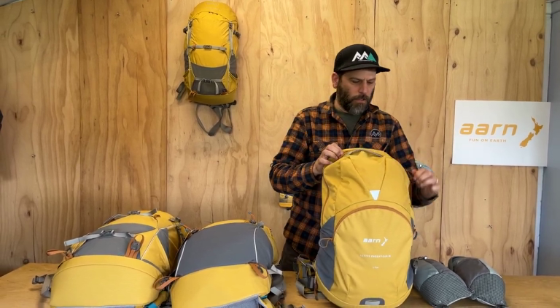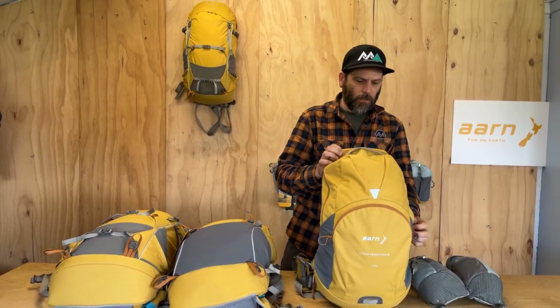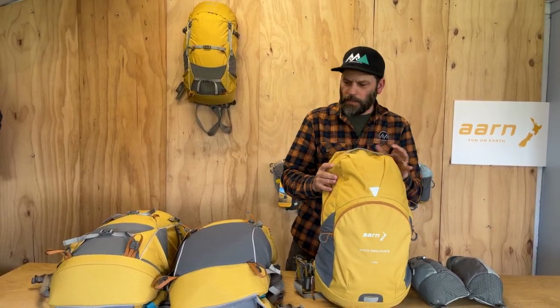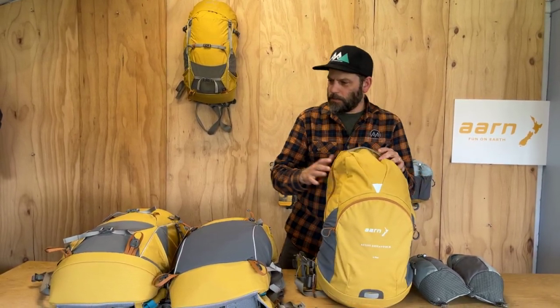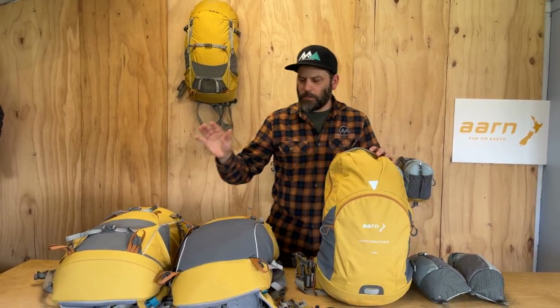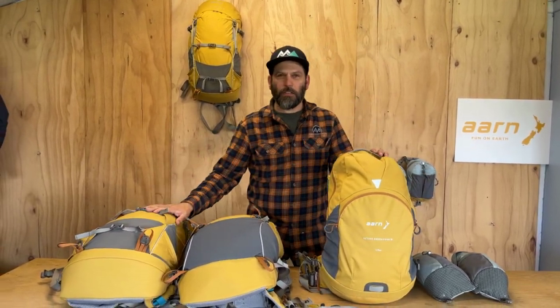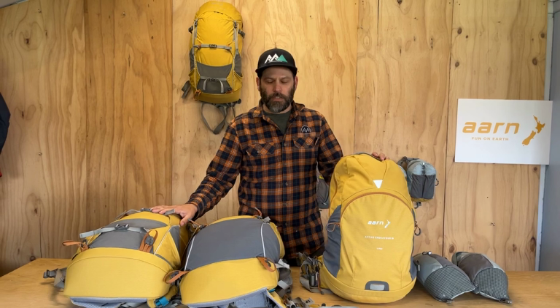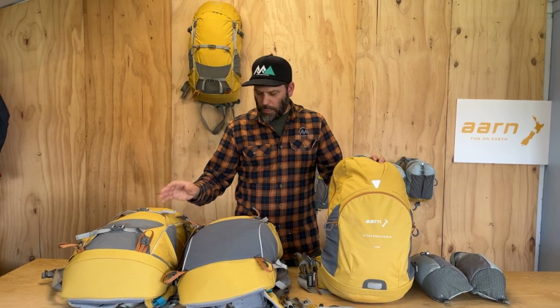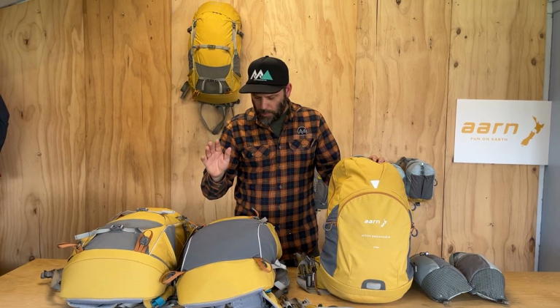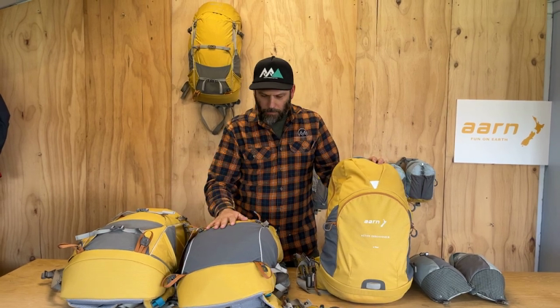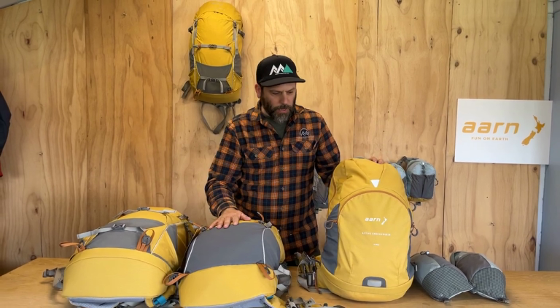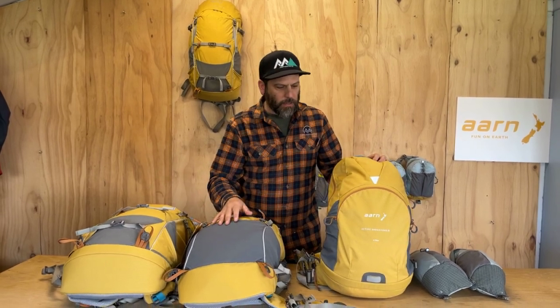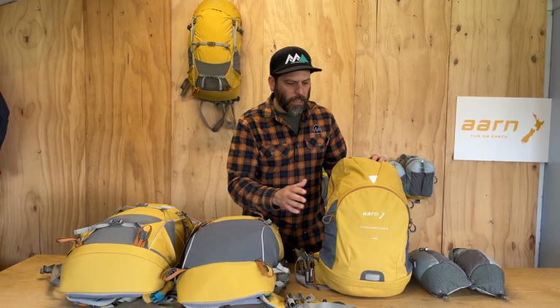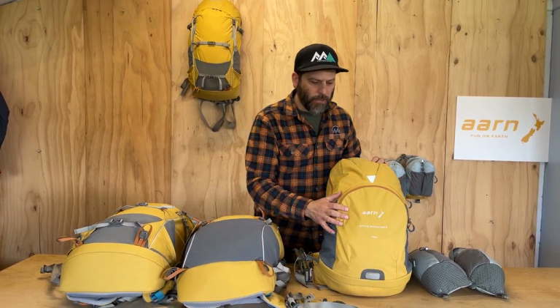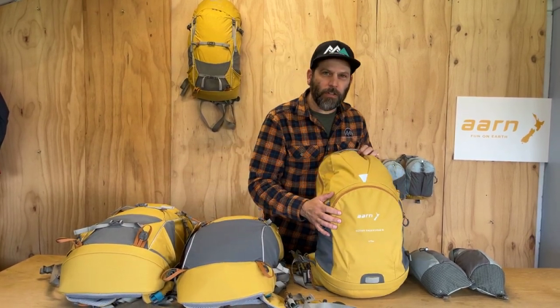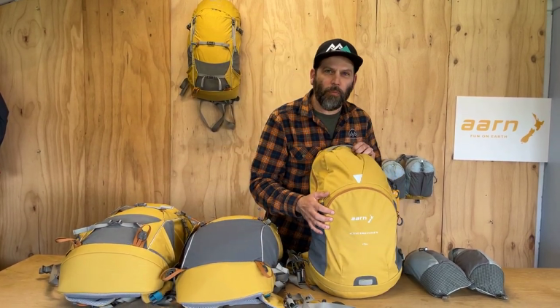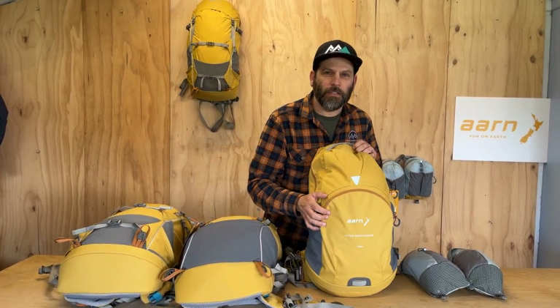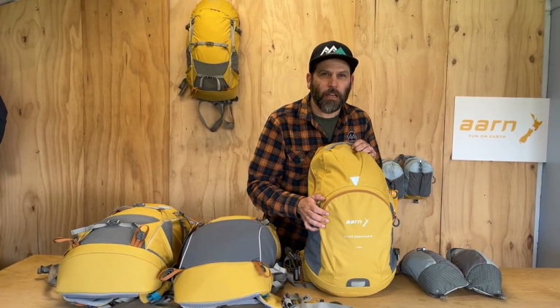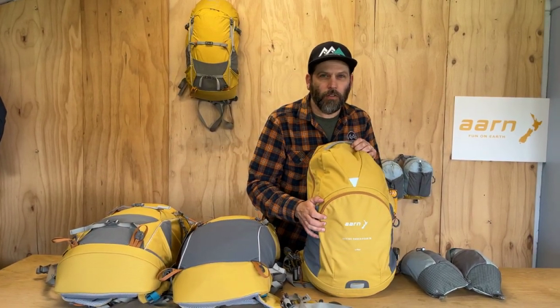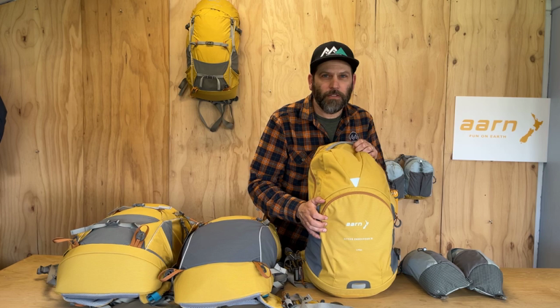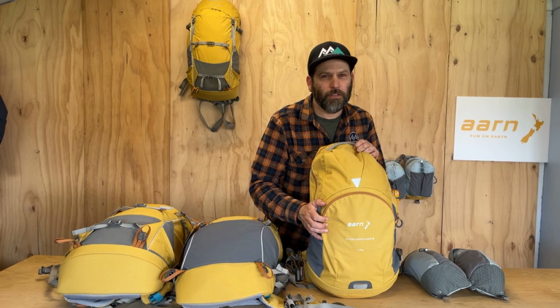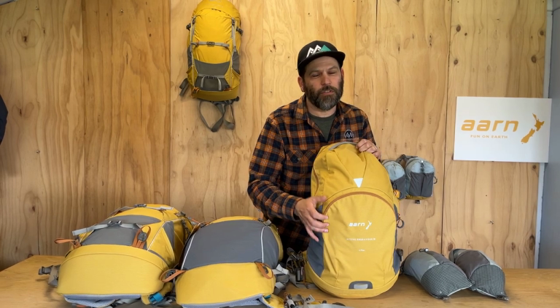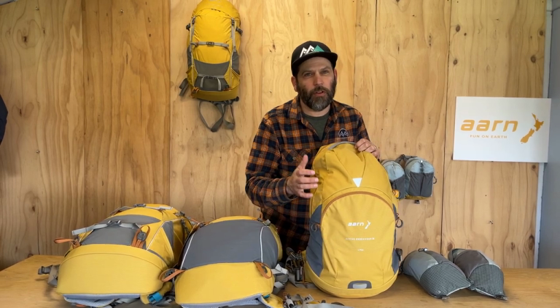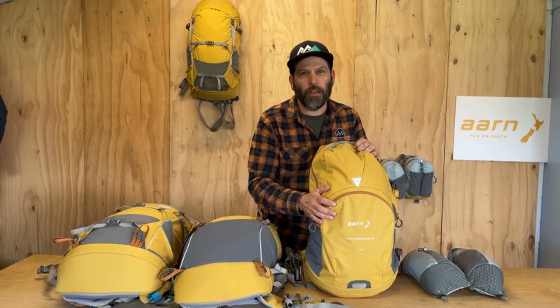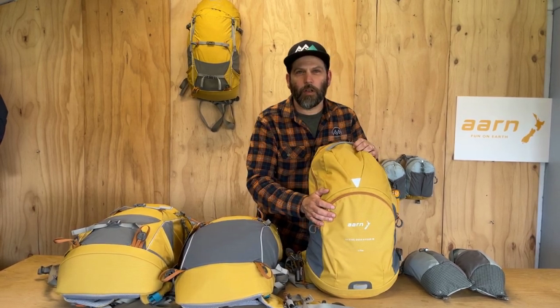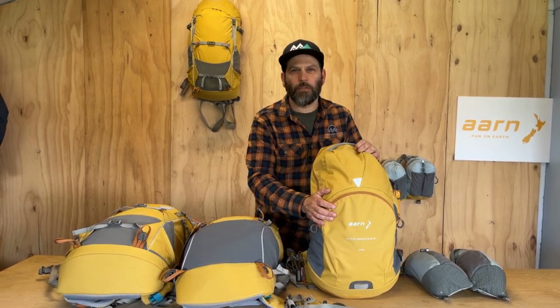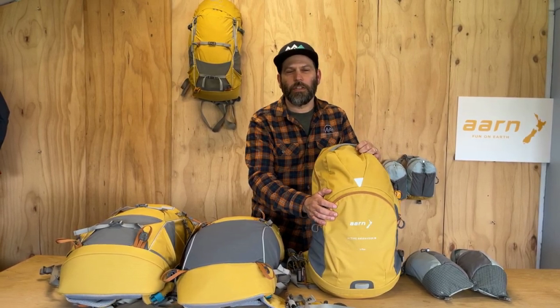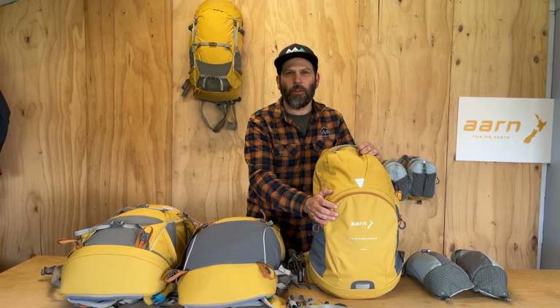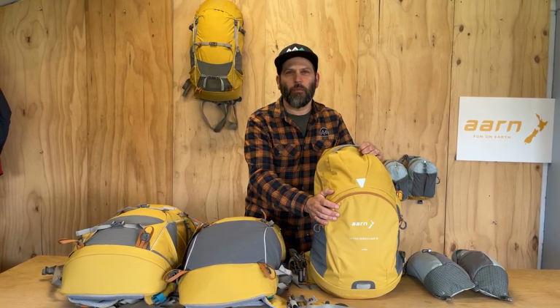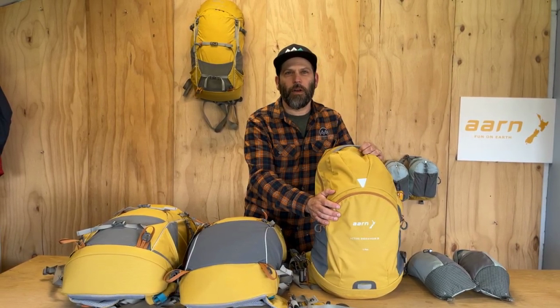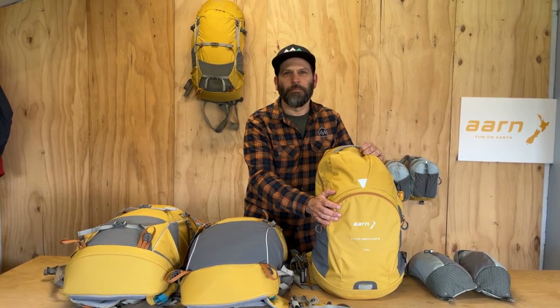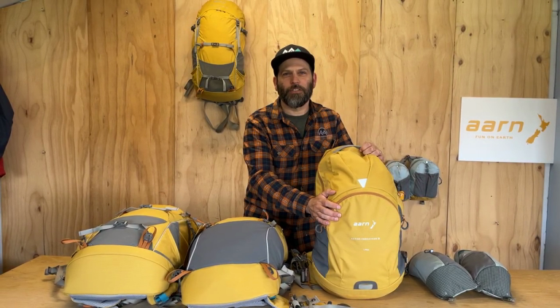So that's the Natural Exhilaration, the Backpack Favor 28, and the Active Endeavor — they're all back in stock at Further Faster. Check them out online or come in store and try them on and we'll fit you out. Cheers.